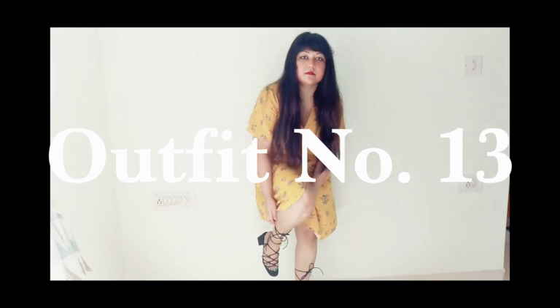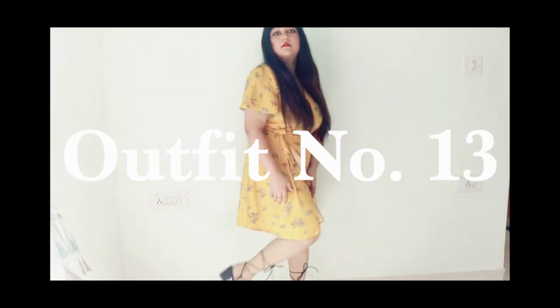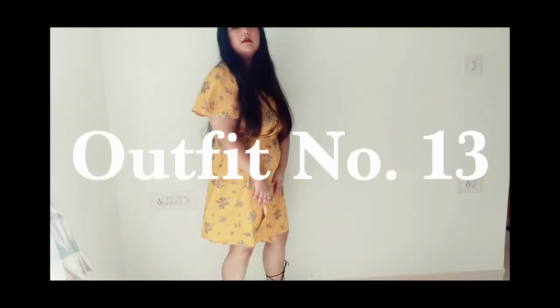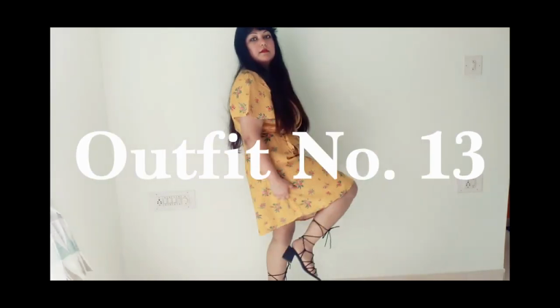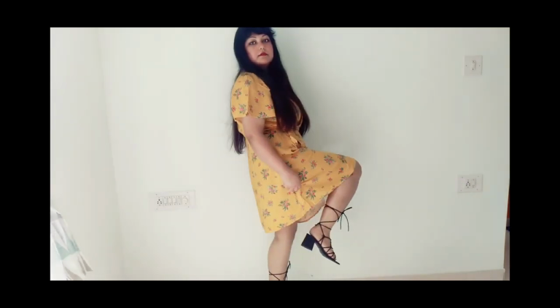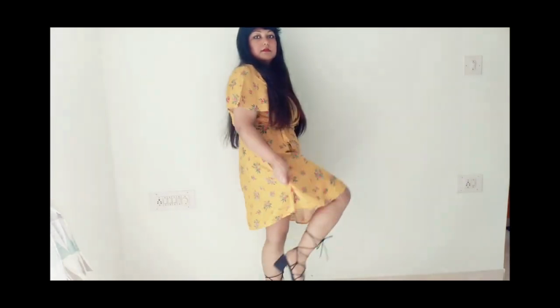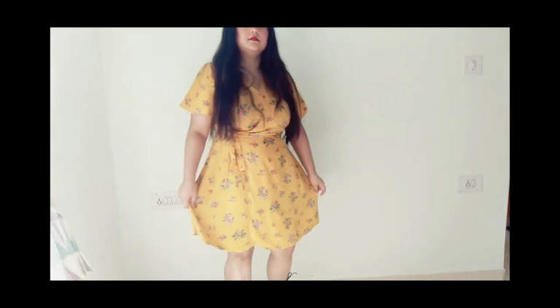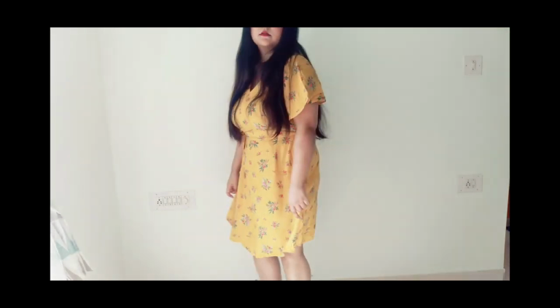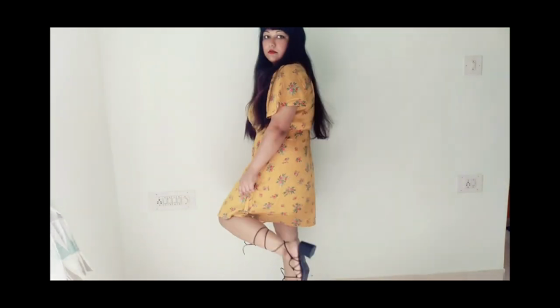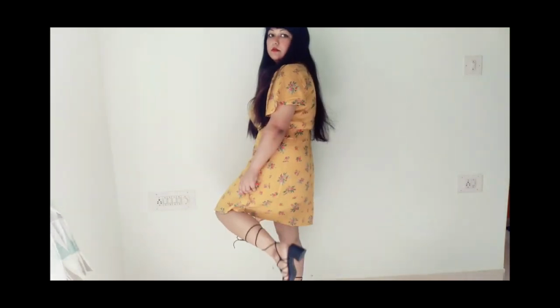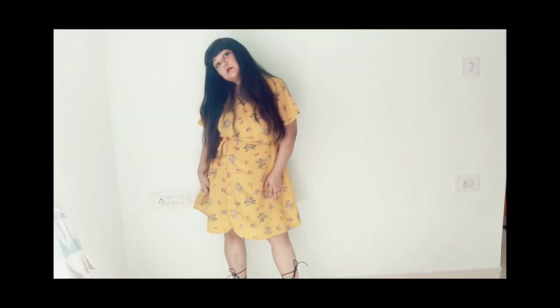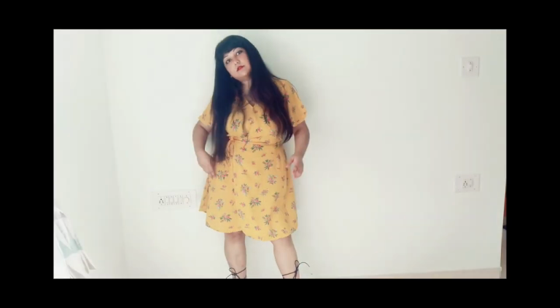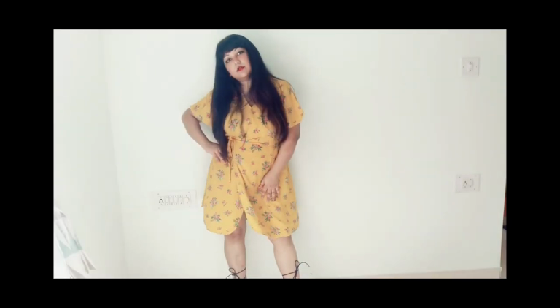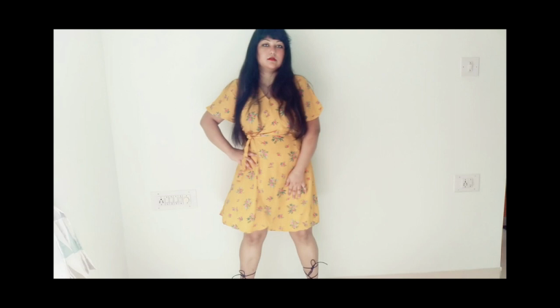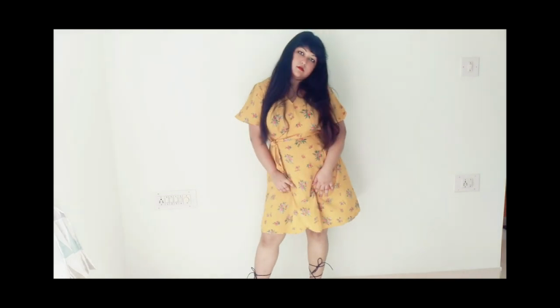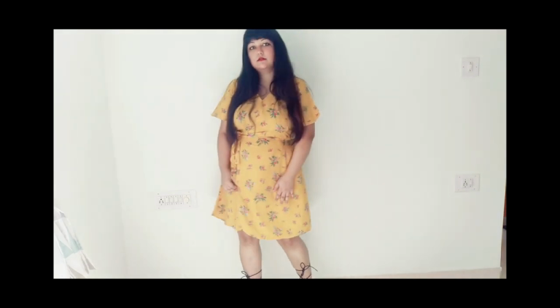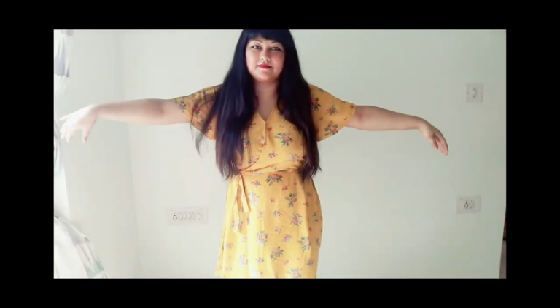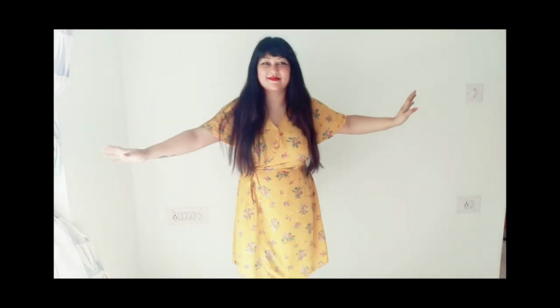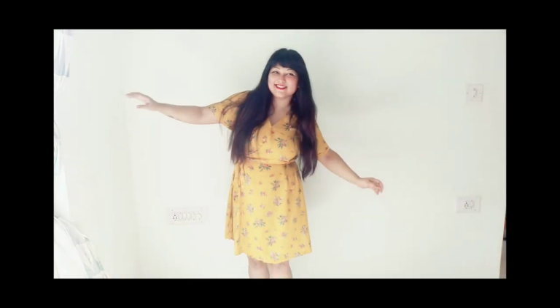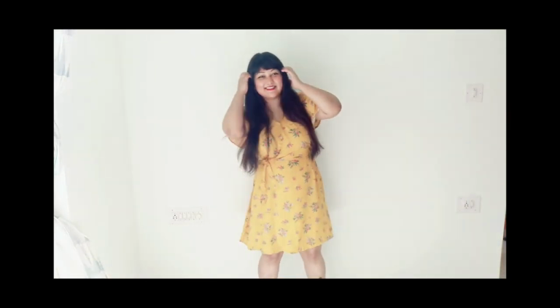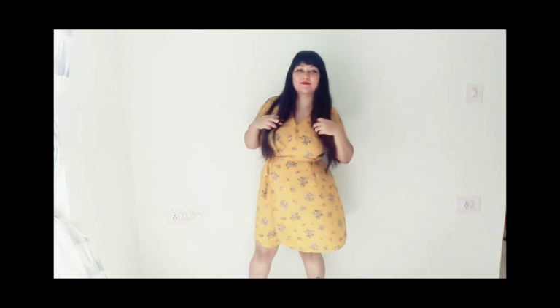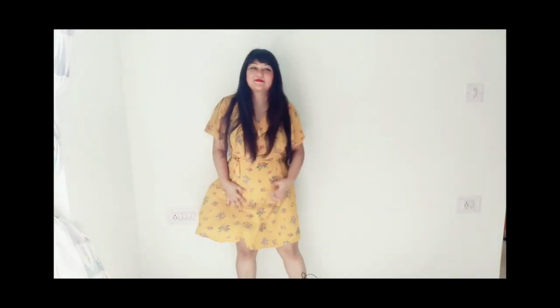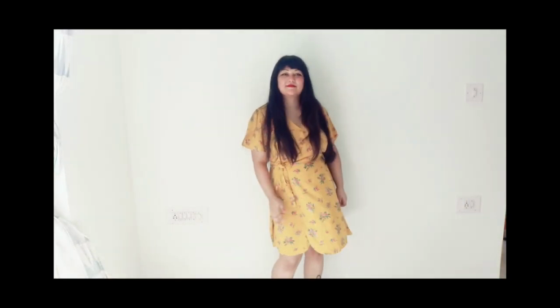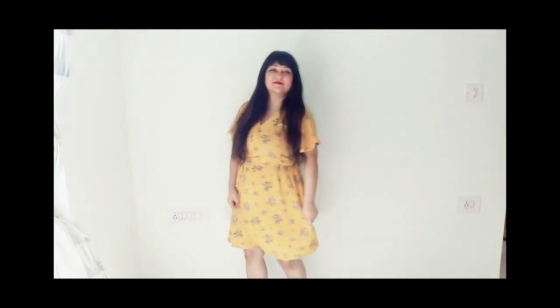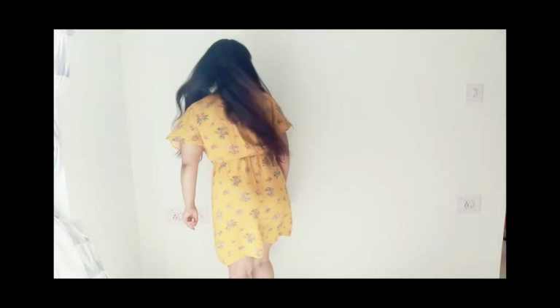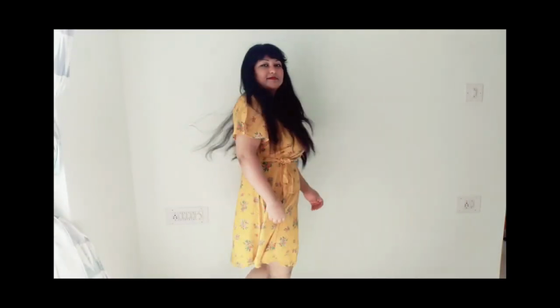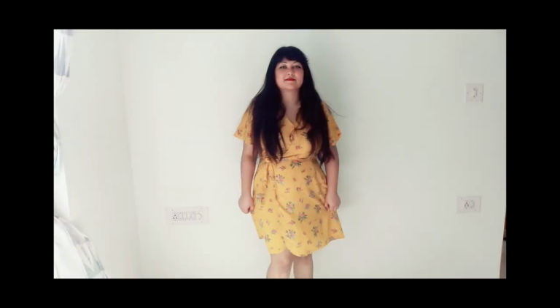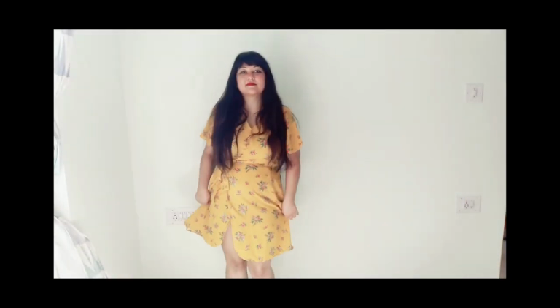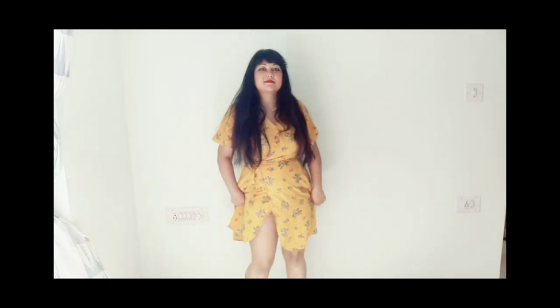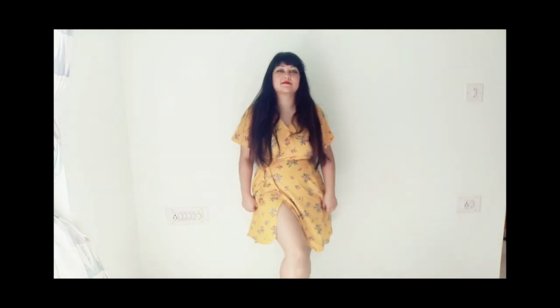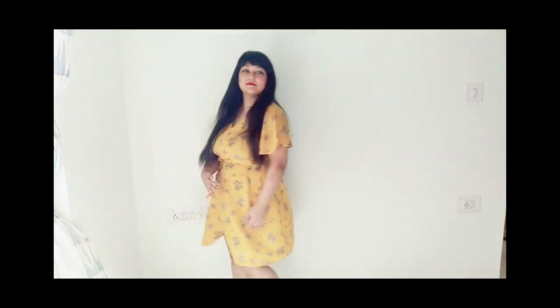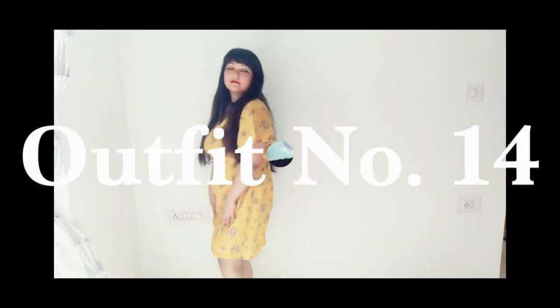For the next outfit, I'm wearing a yellow sundress — I think everybody has this kind of dress. You can simply spice it up with some exceptional statement heels and you're ready to go.